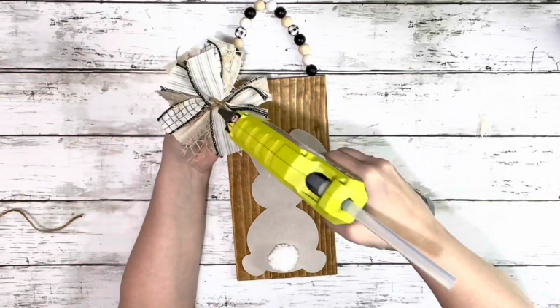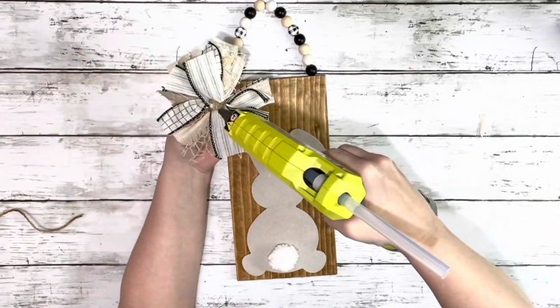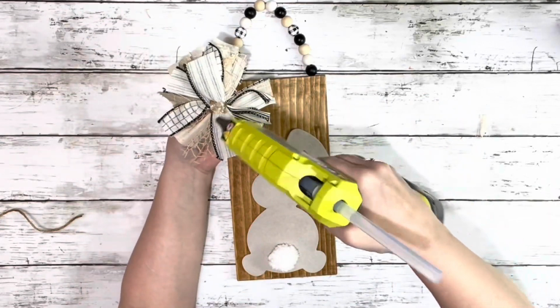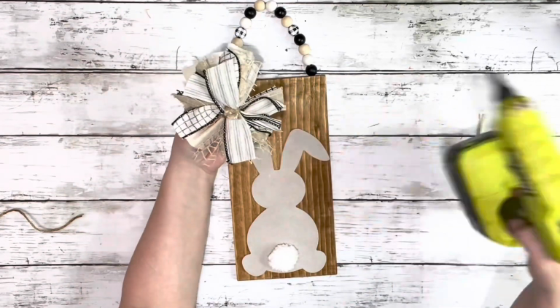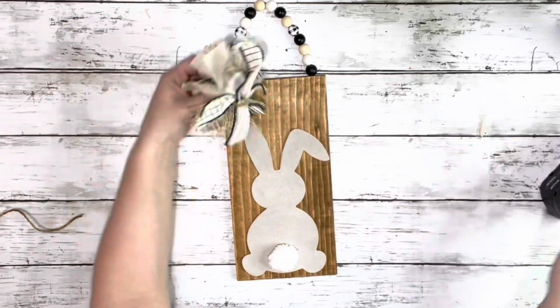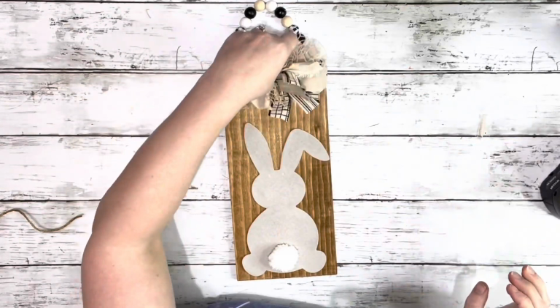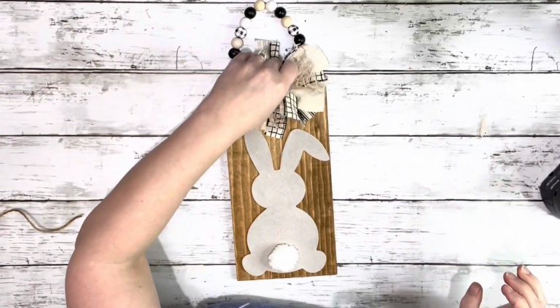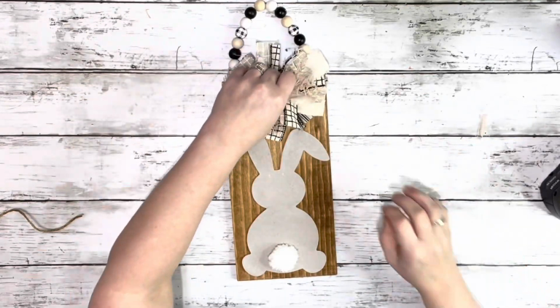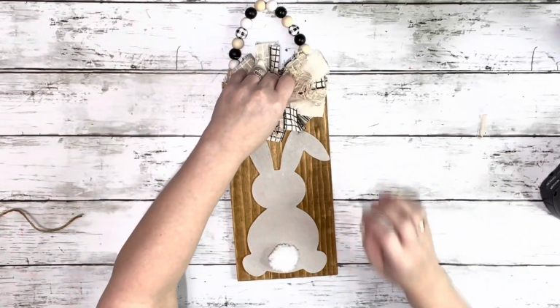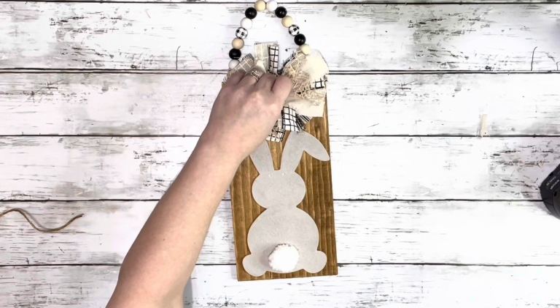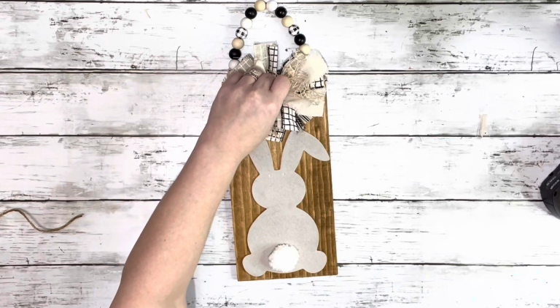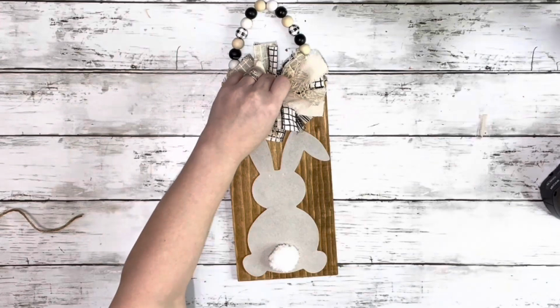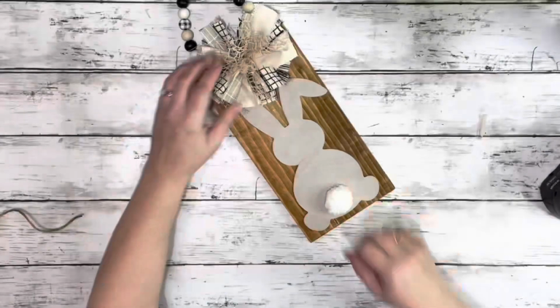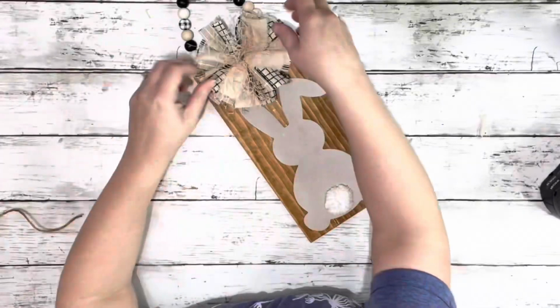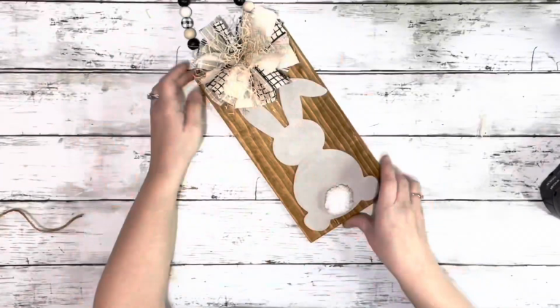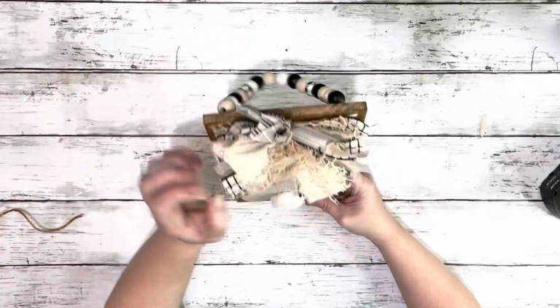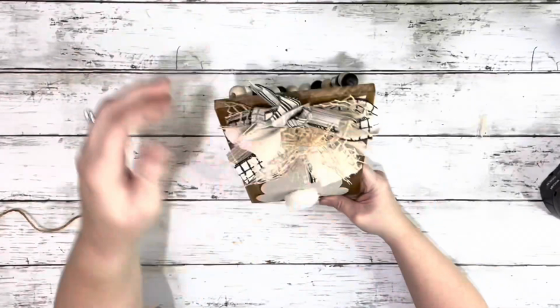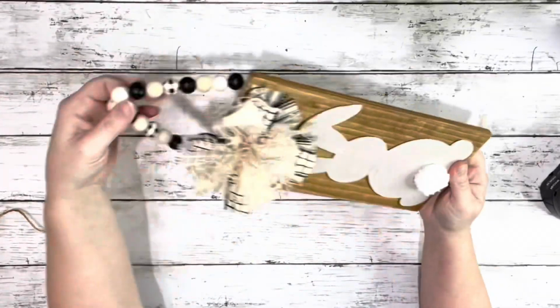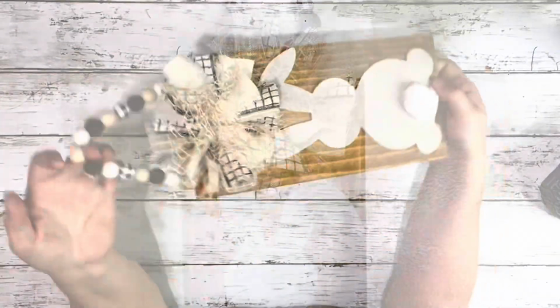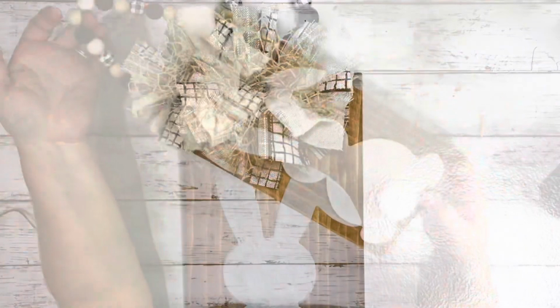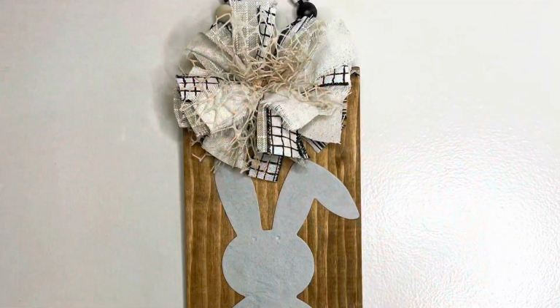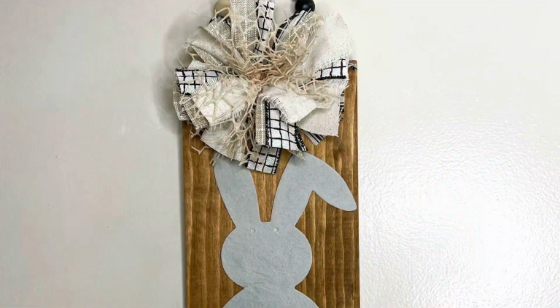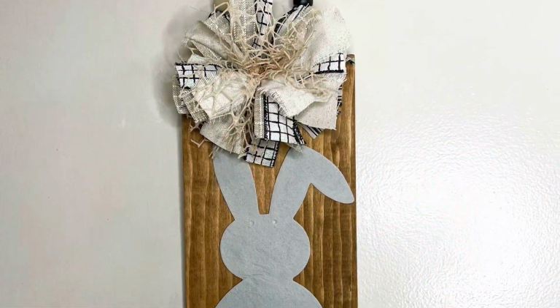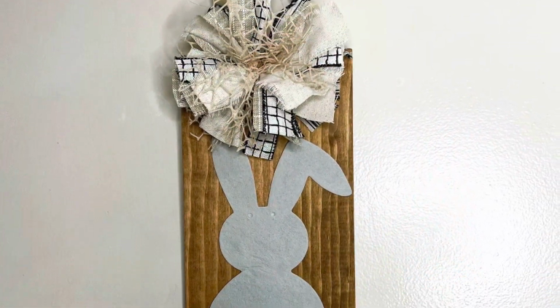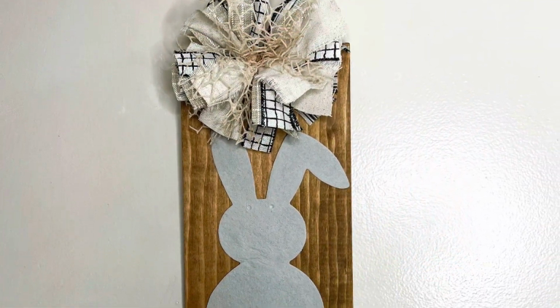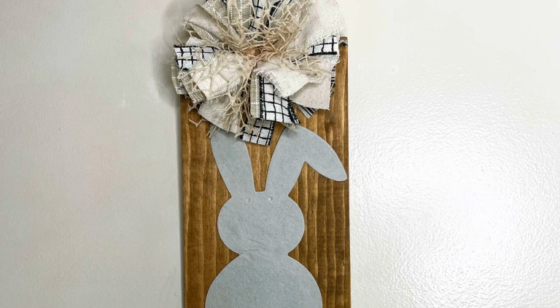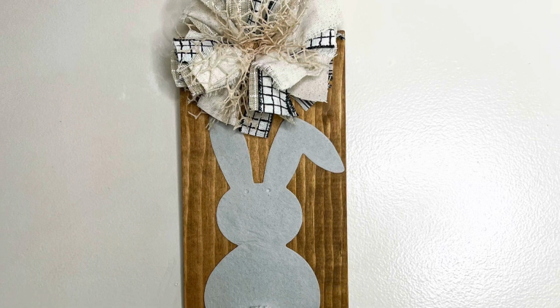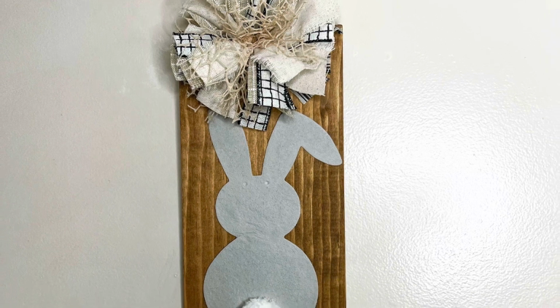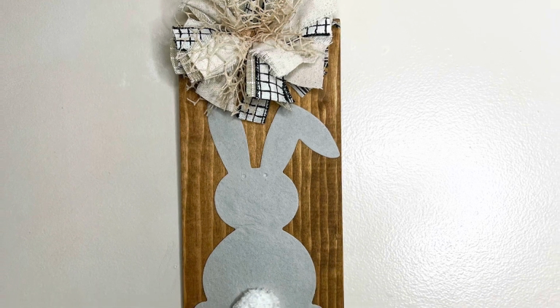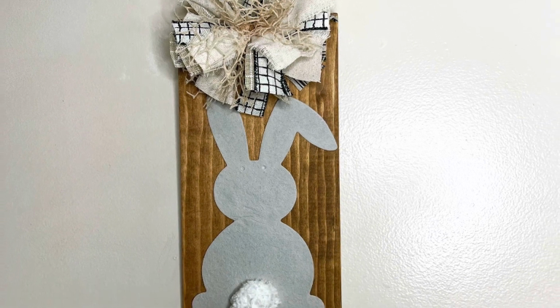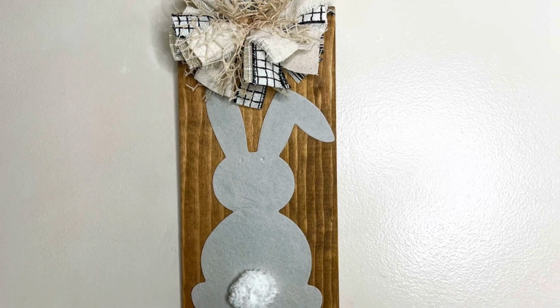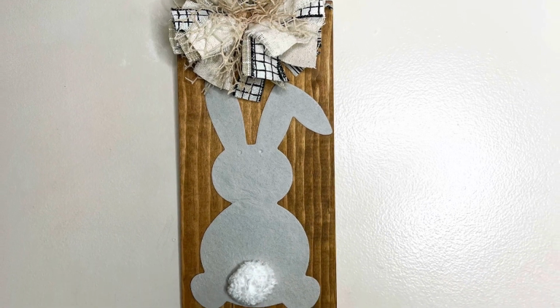The last thing I had to do was just glue on the bow right on the top of that piece of wood, and there you have it. This project was super fun to make. Thank you guys so much for watching — I hope you enjoyed this video.